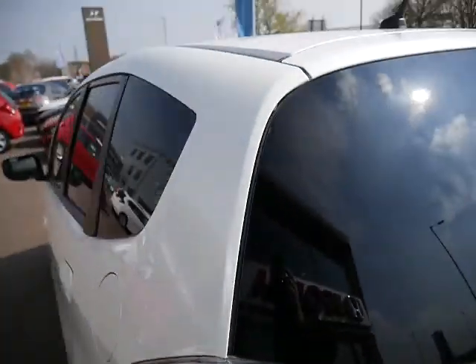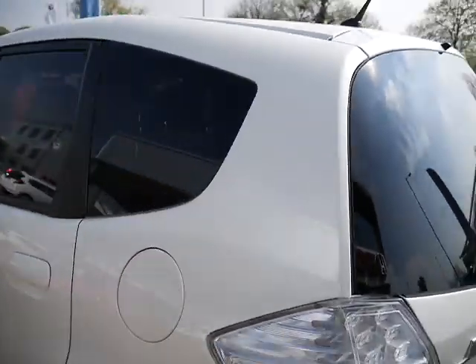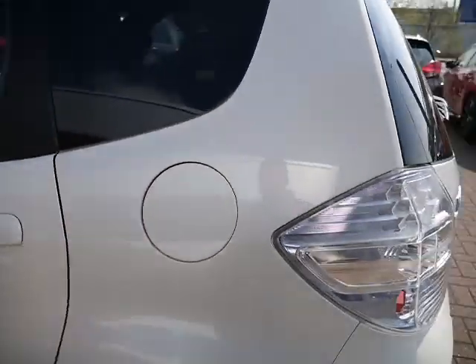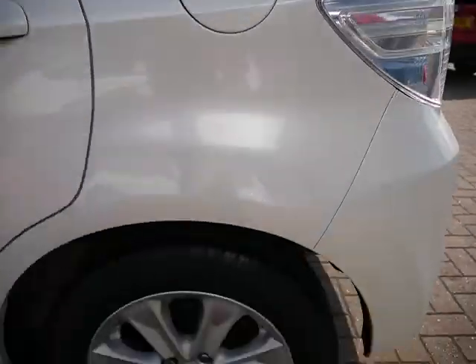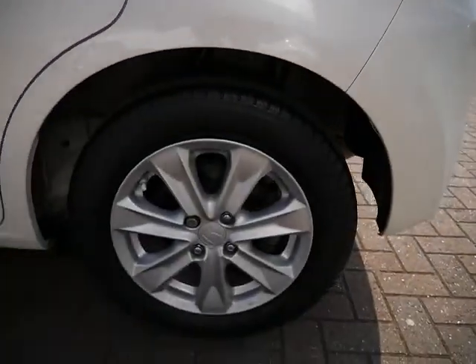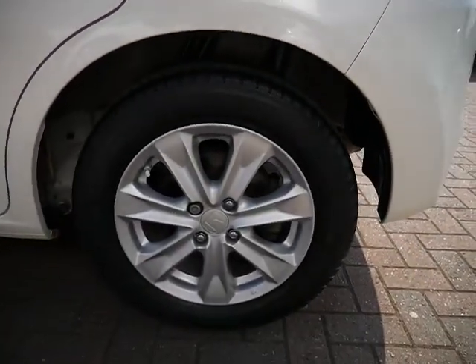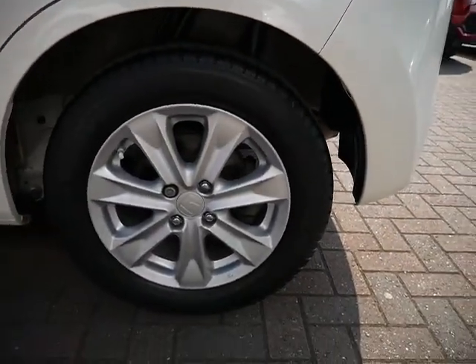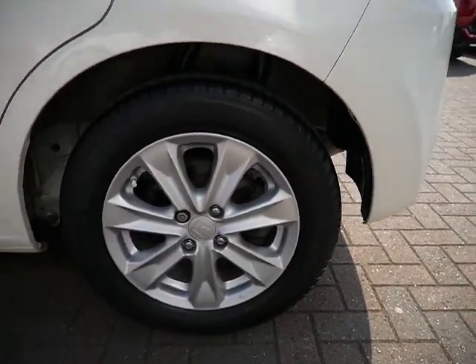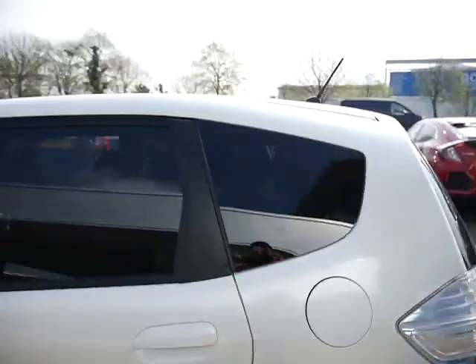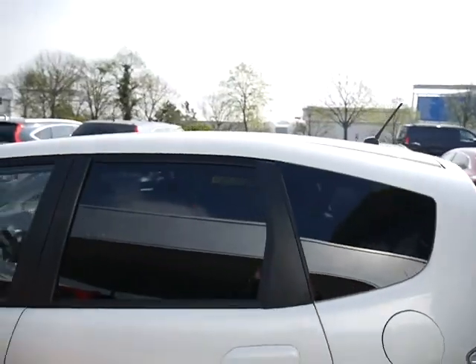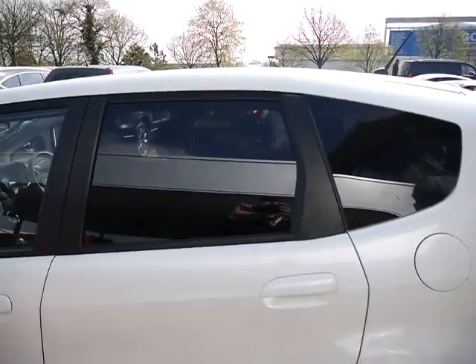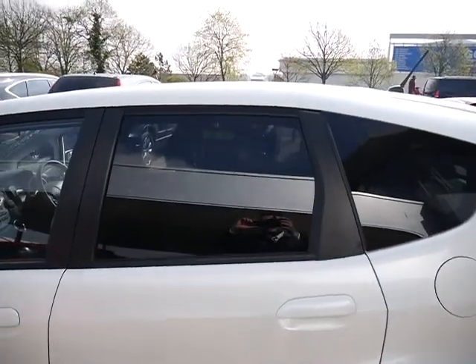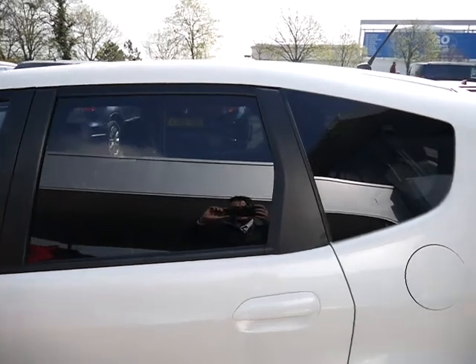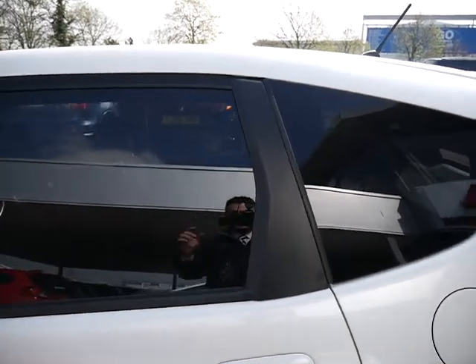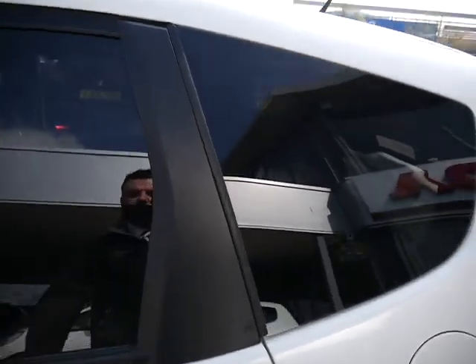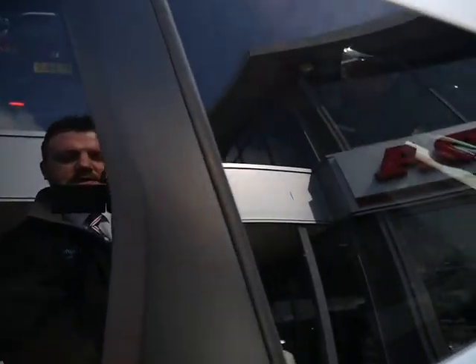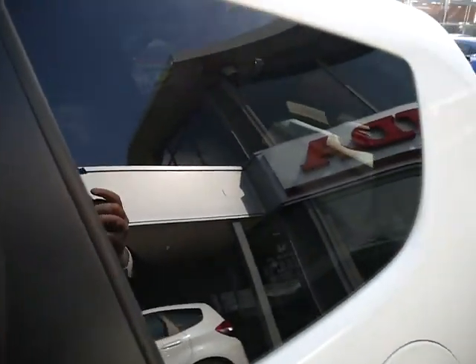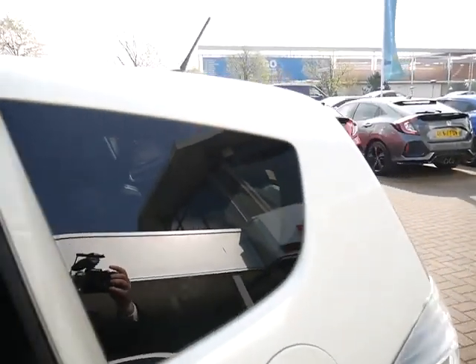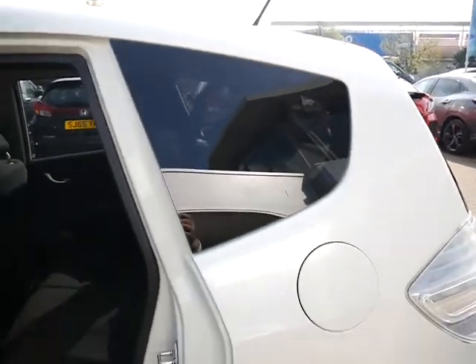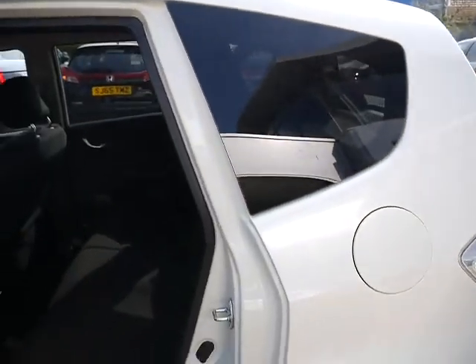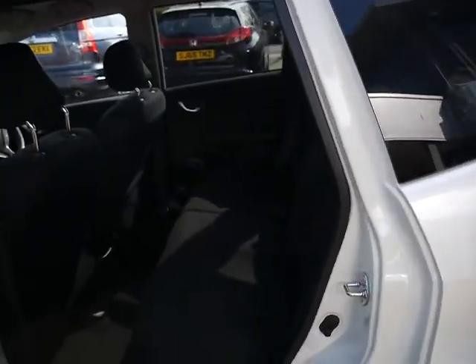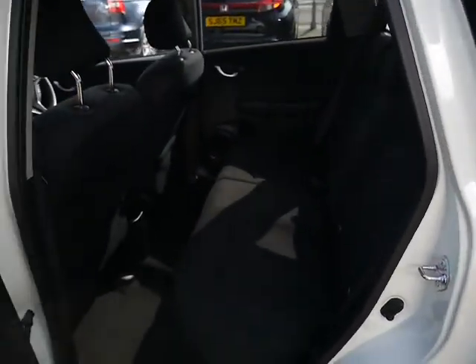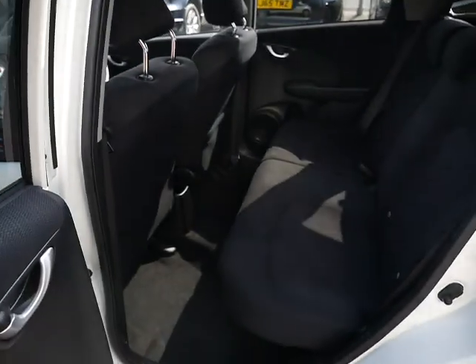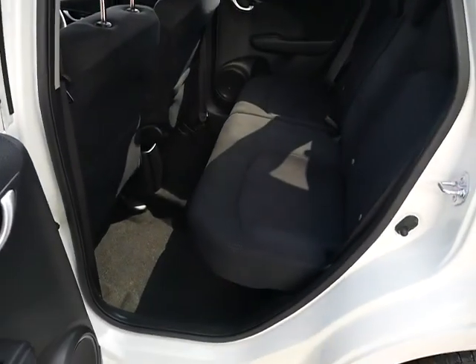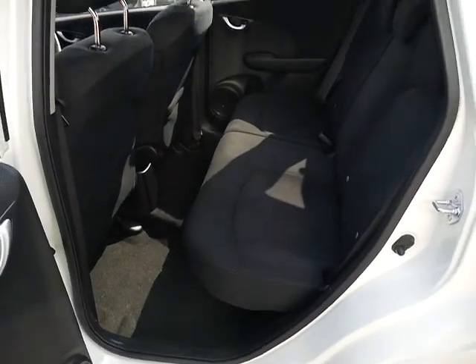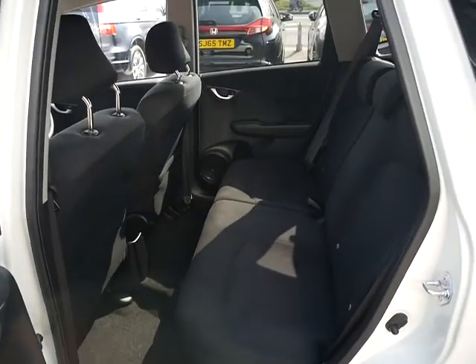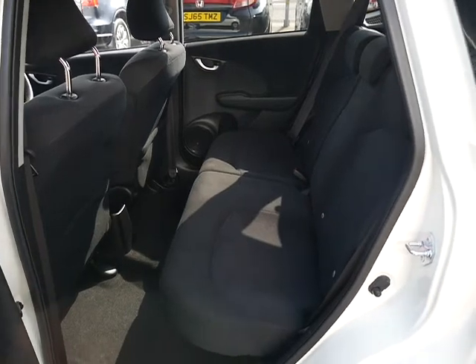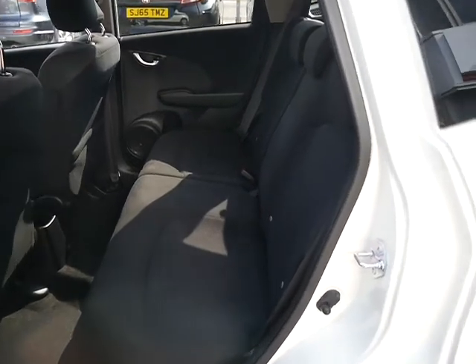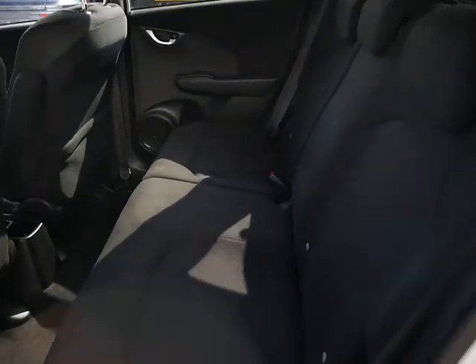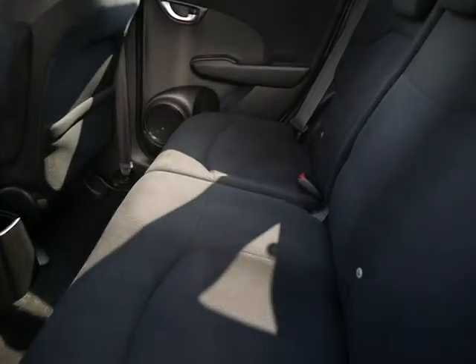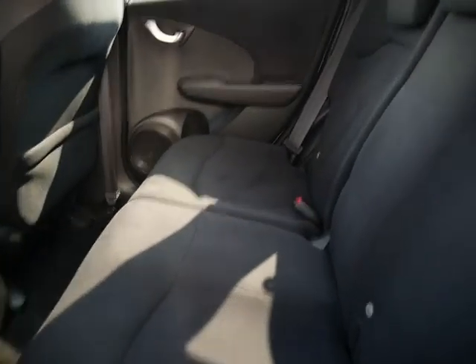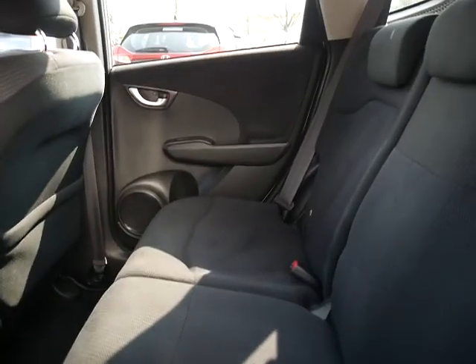You've got 15-inch alloy wheels, privacy glass on the back seats — nice if you've got little ones in the car. Cloth interior as you can see, and there's a huge amount of space in here. It's been really well looked after.